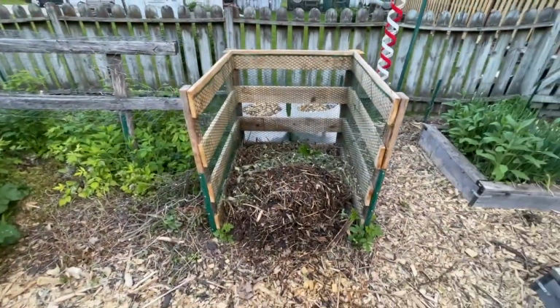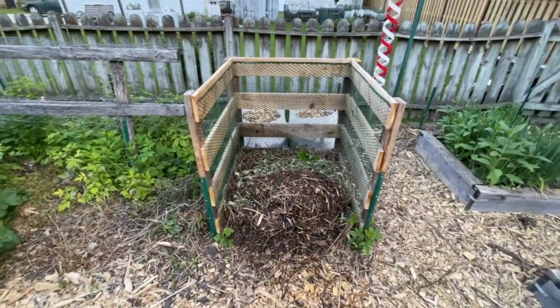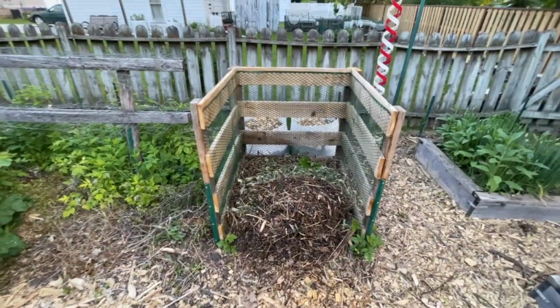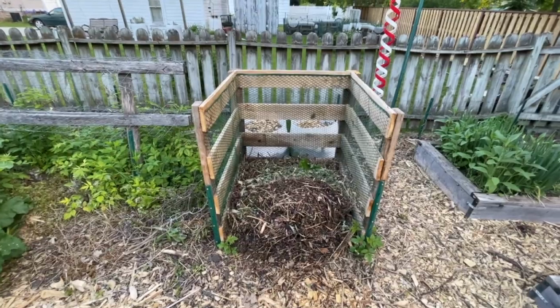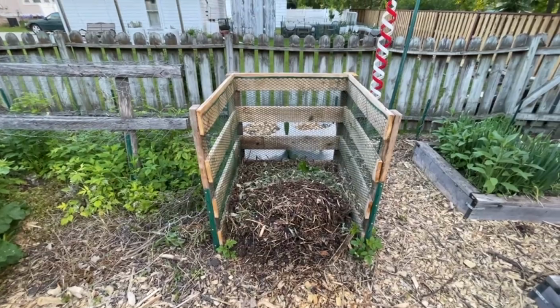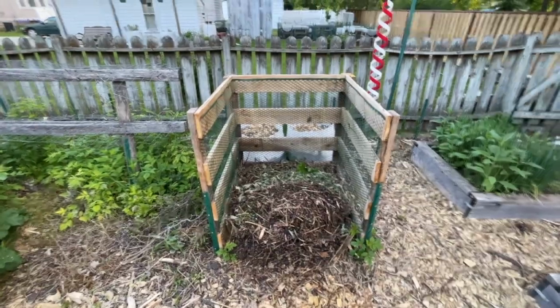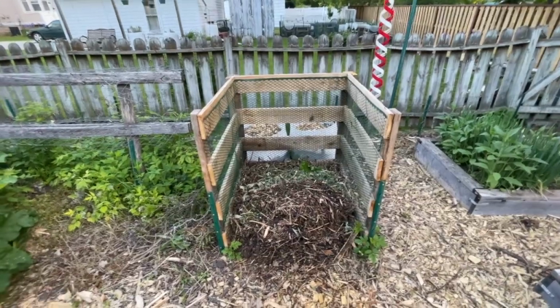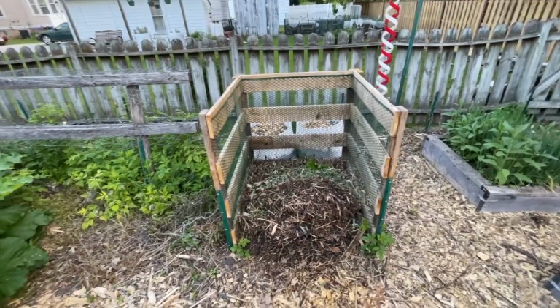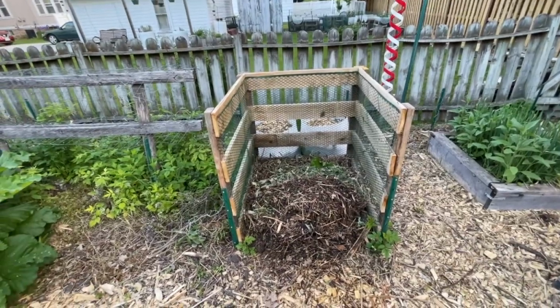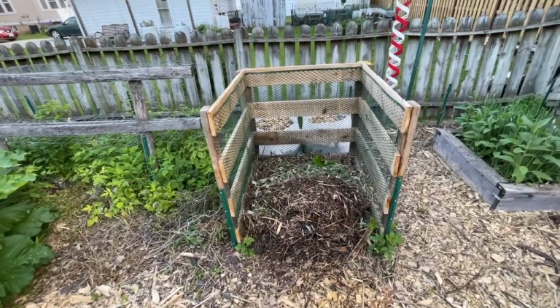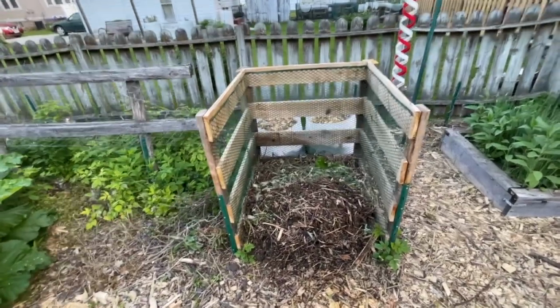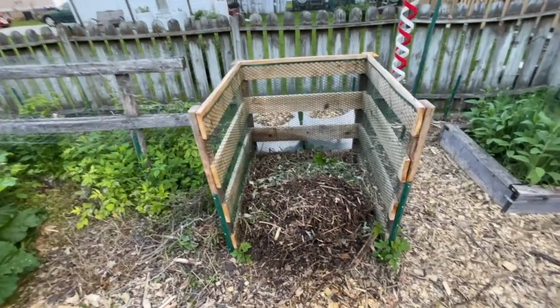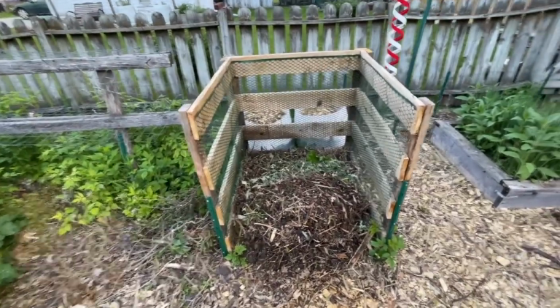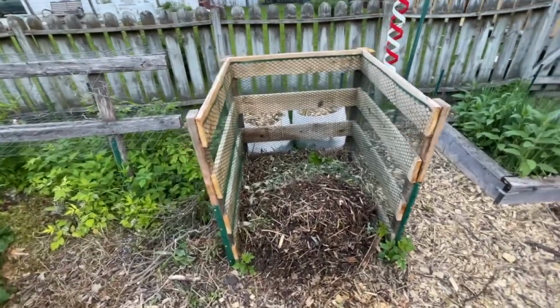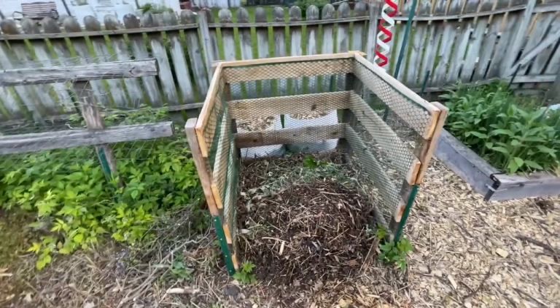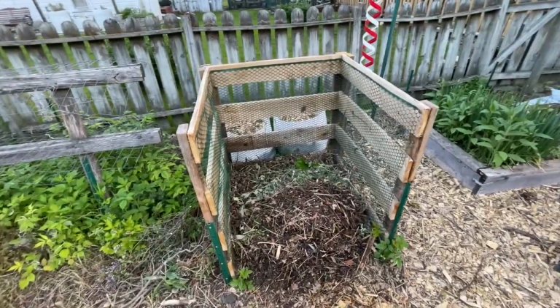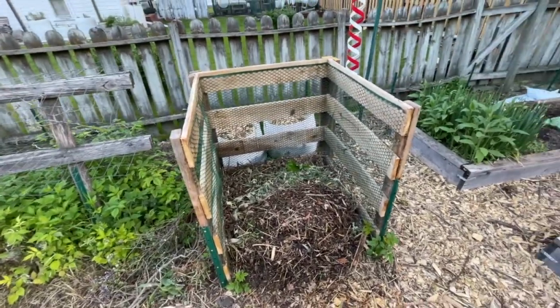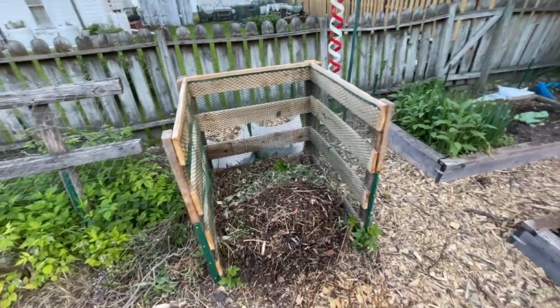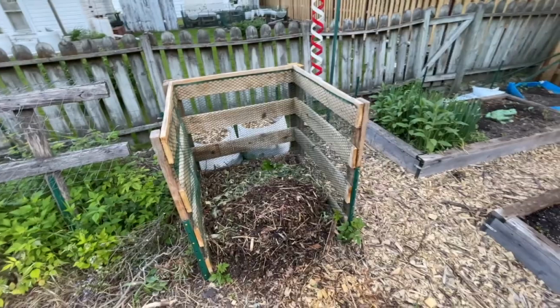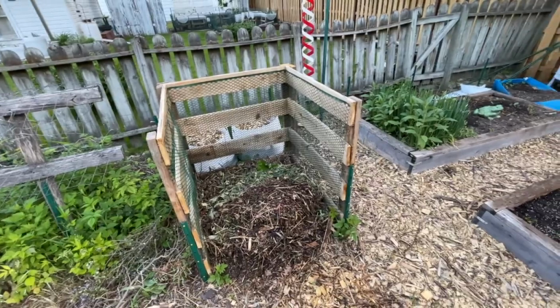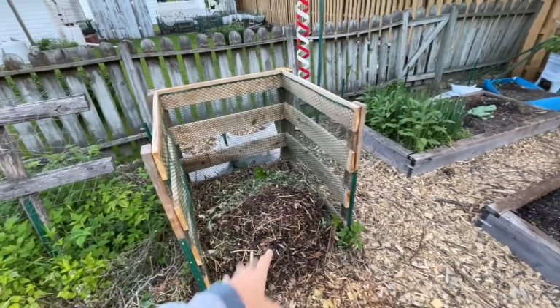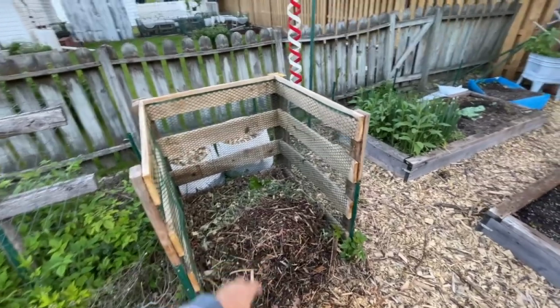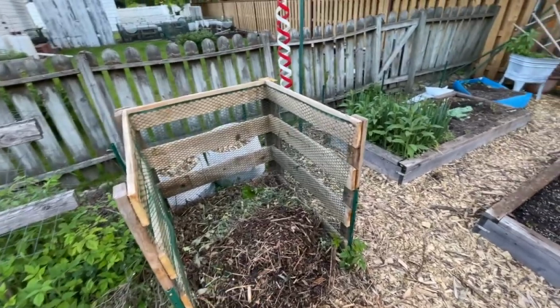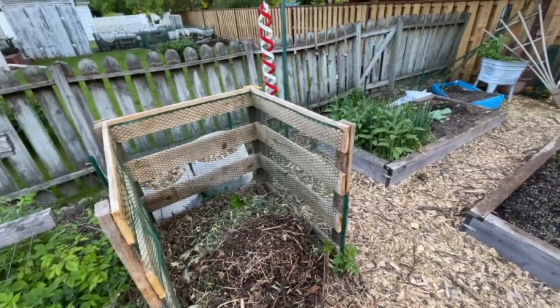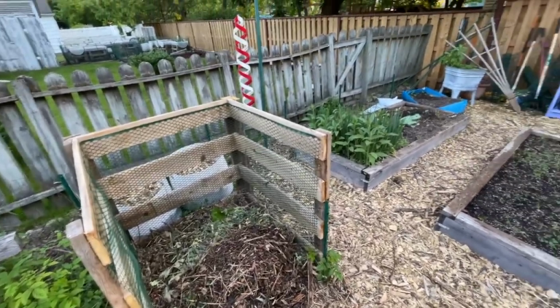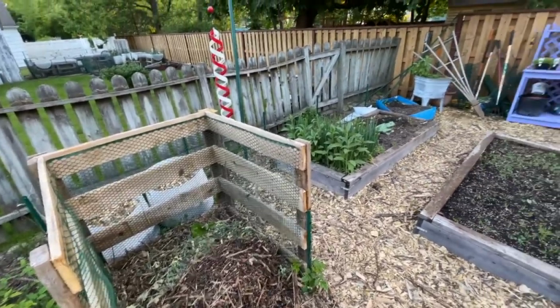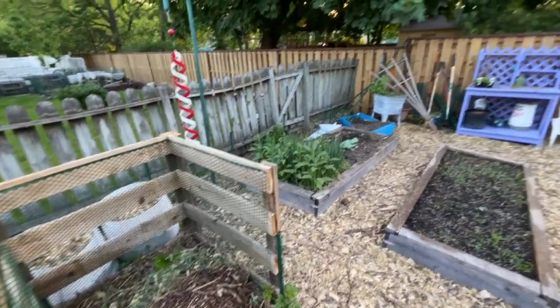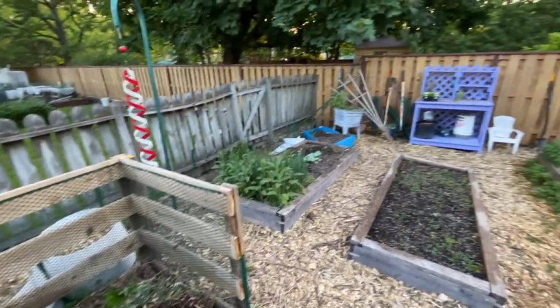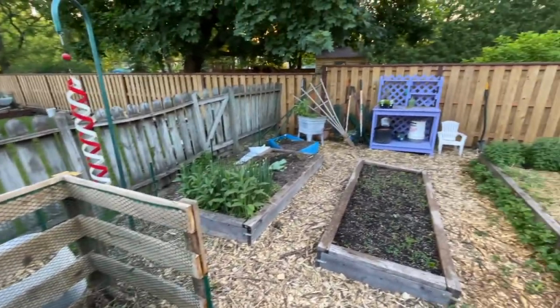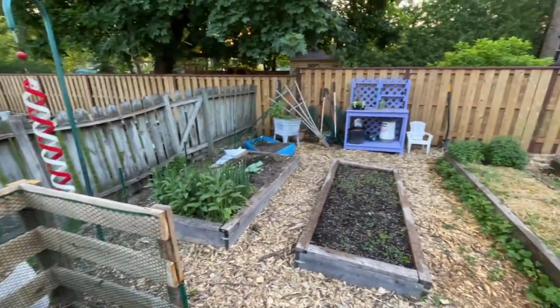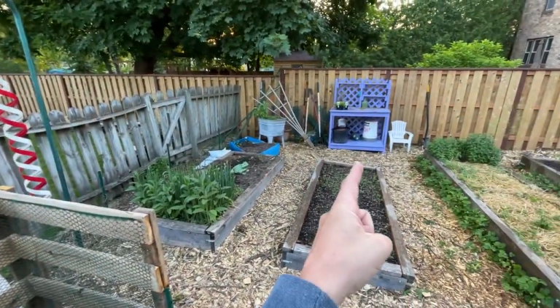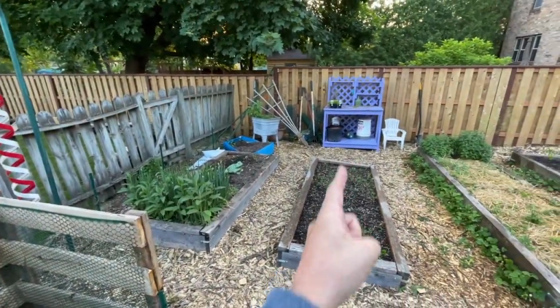I put in a compost stage this year. I'm turning it every Wednesday and Saturday, and I am mixing and watering it every single day. I repainted the potting bench.